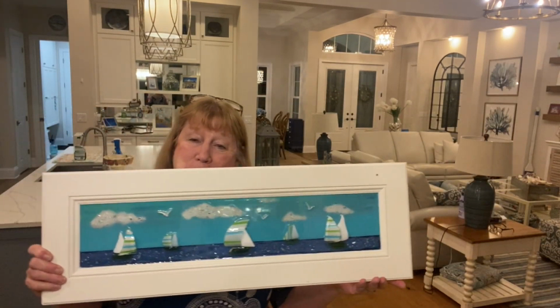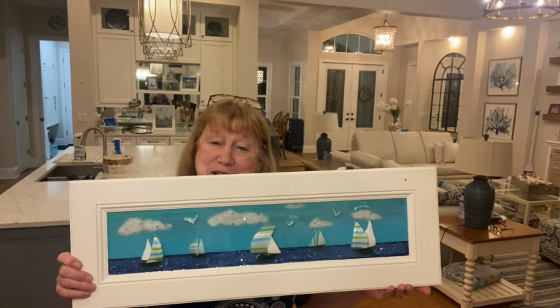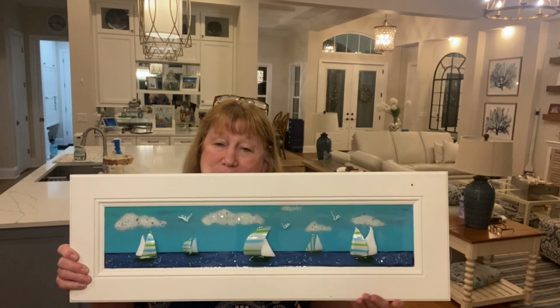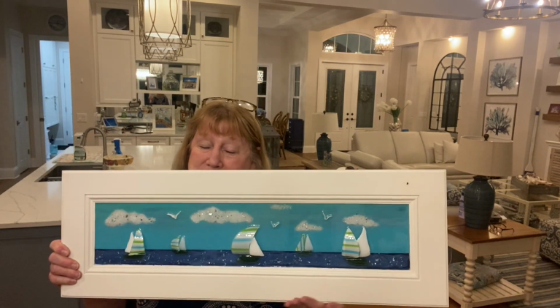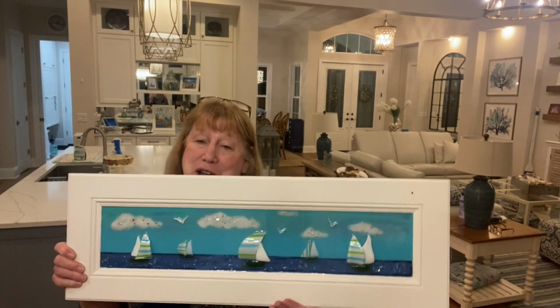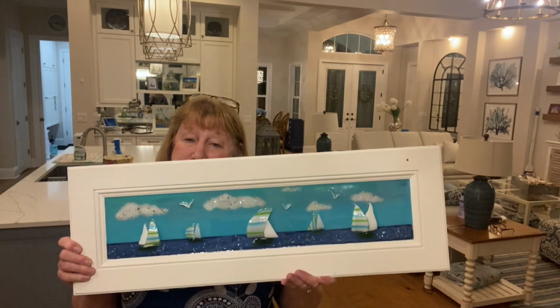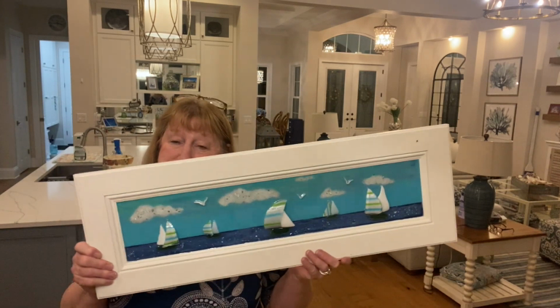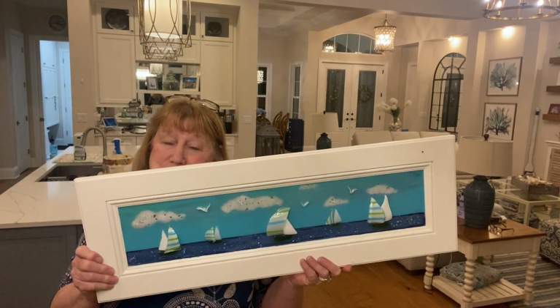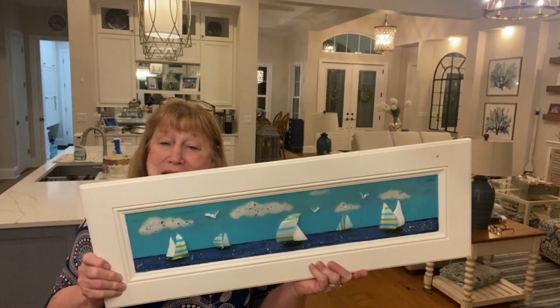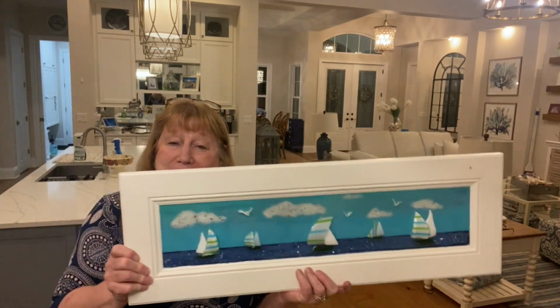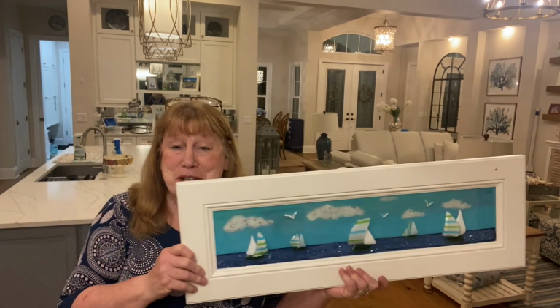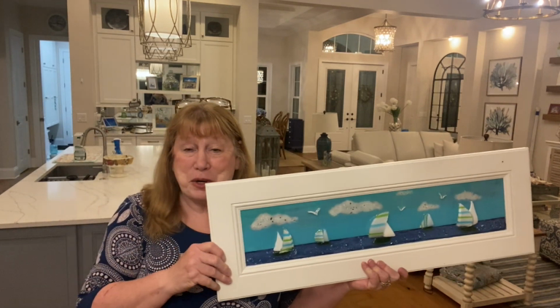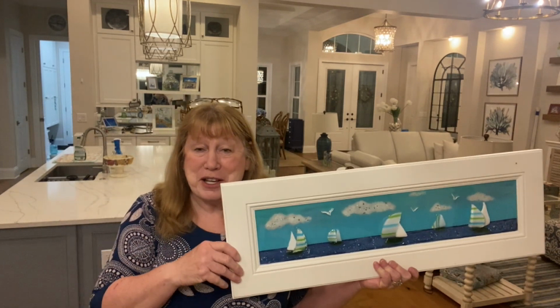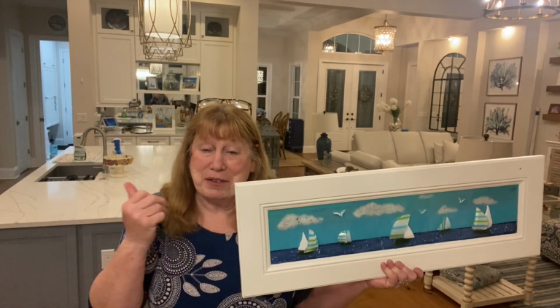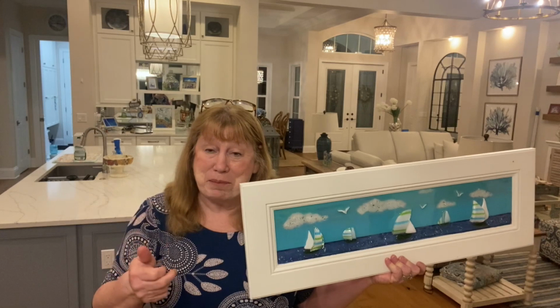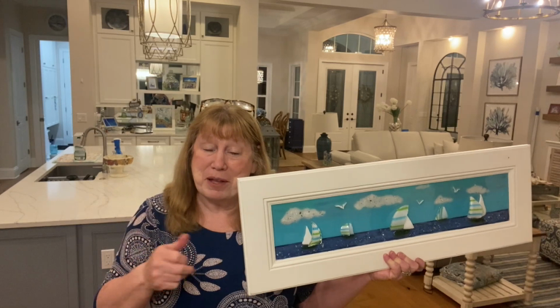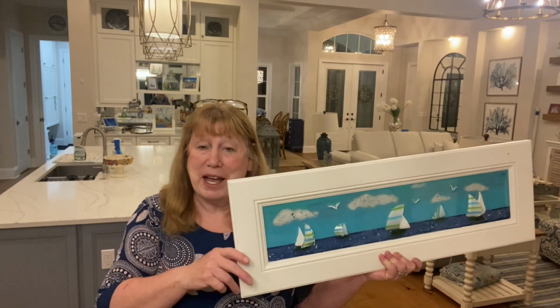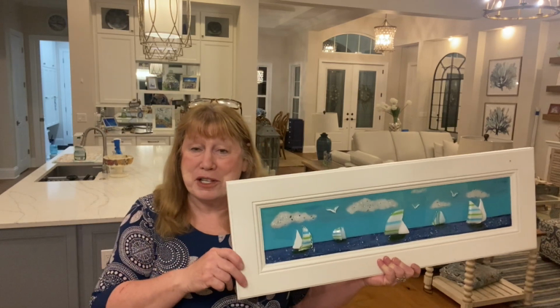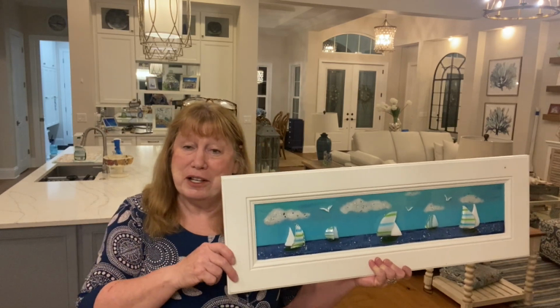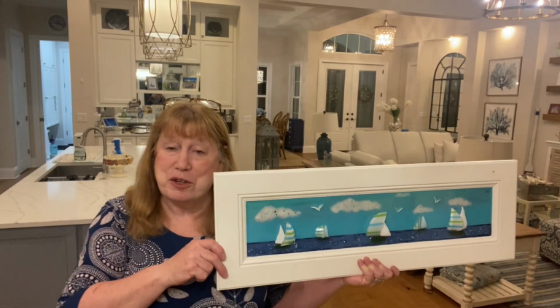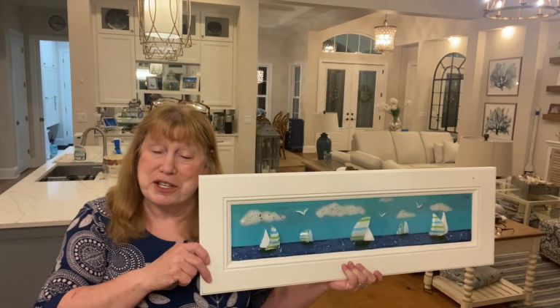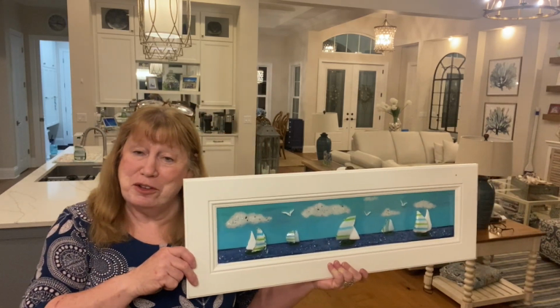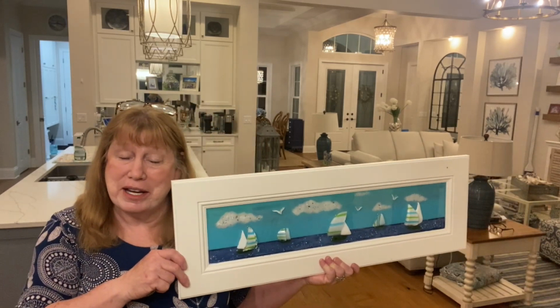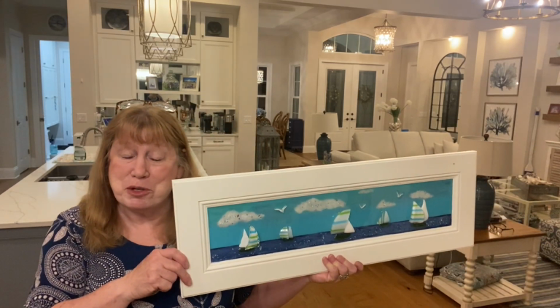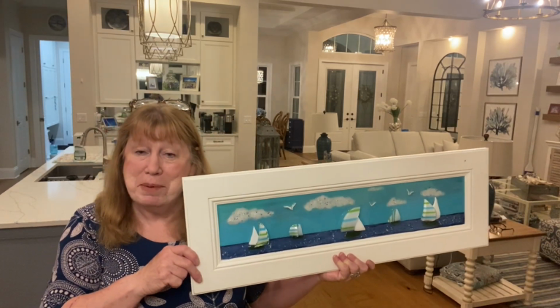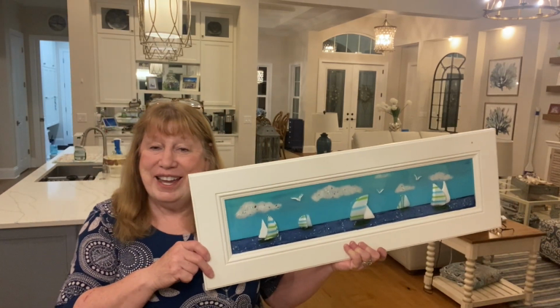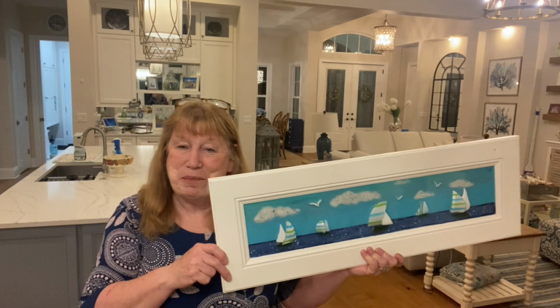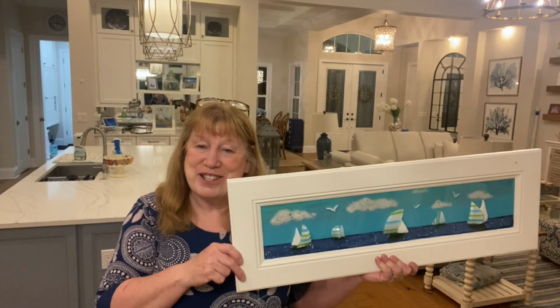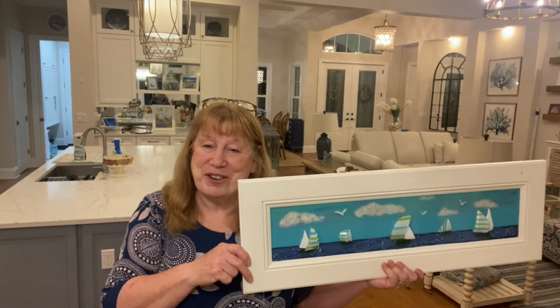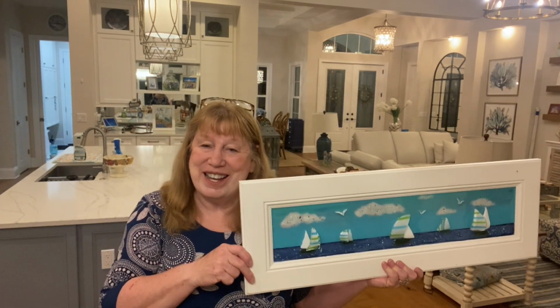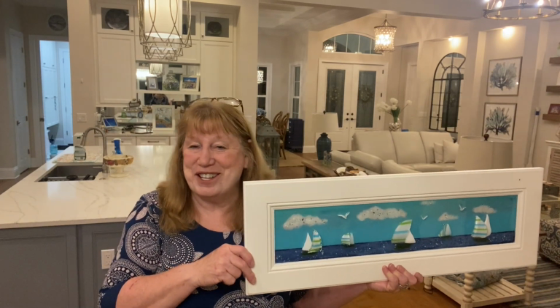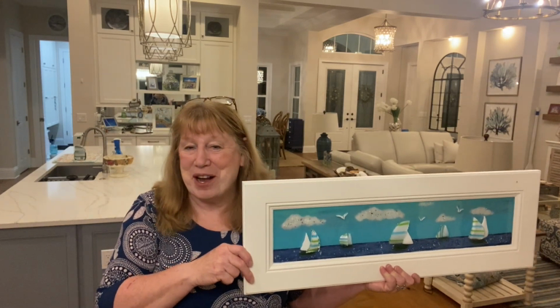I love the way it turned out. I hope you guys enjoyed the project and learned something new. If you did enjoy the project, give it a thumbs up — that really helps the channel. If you enjoy the channel, go ahead and subscribe. I hope you all have a great day. Thanks for watching.